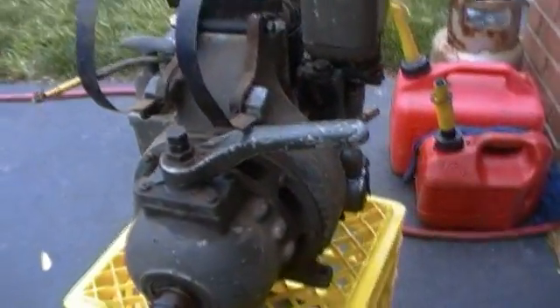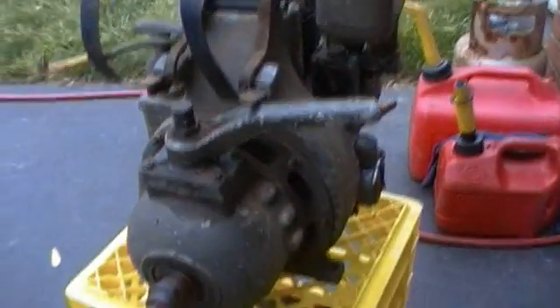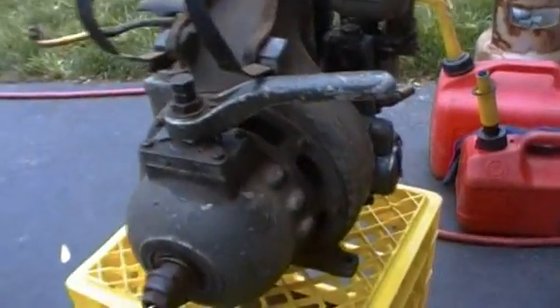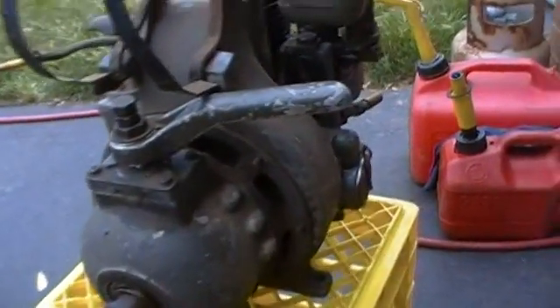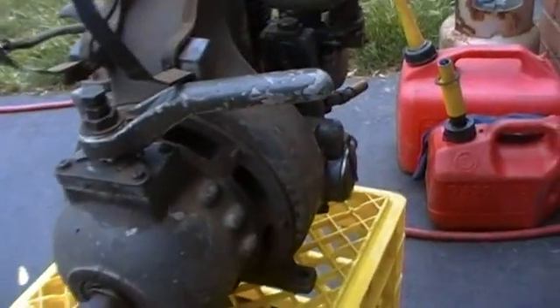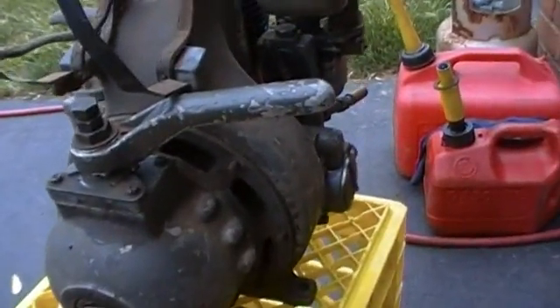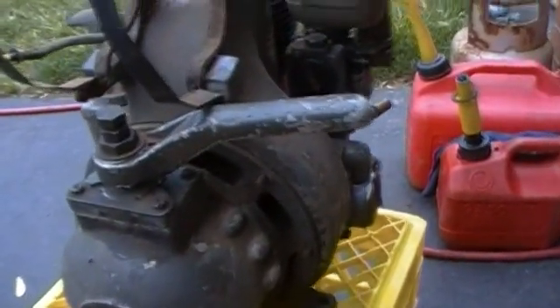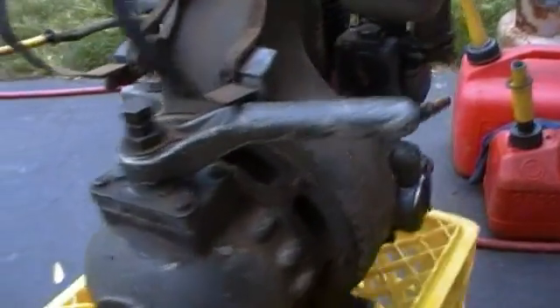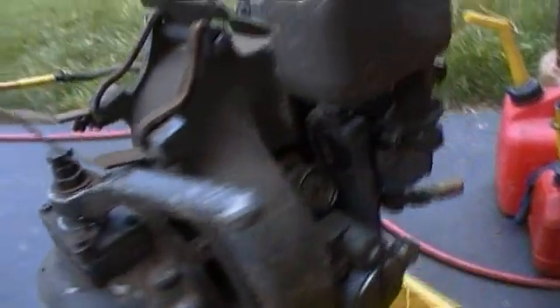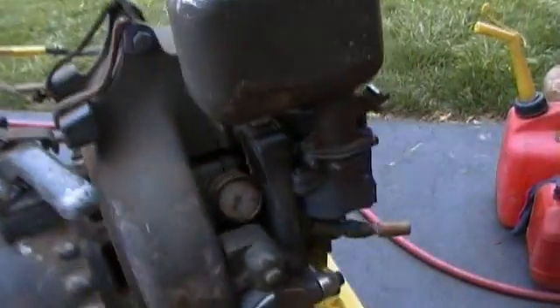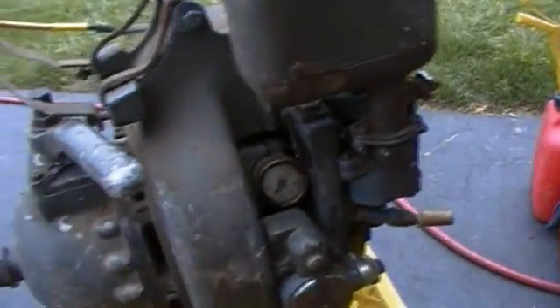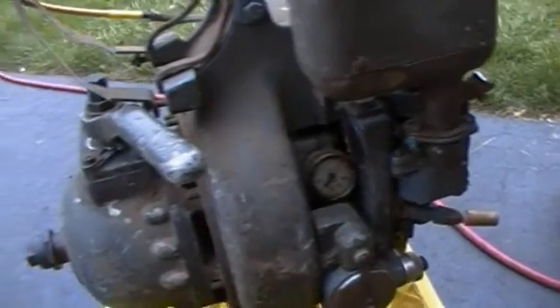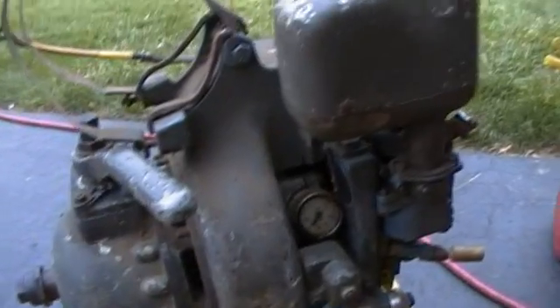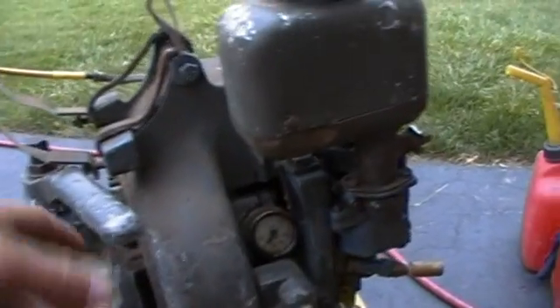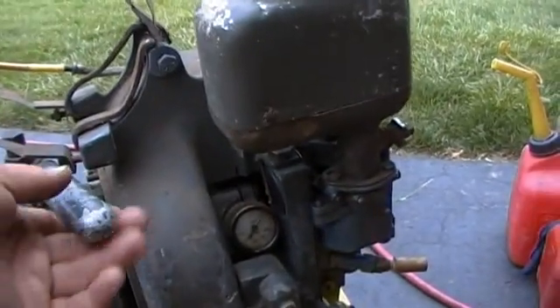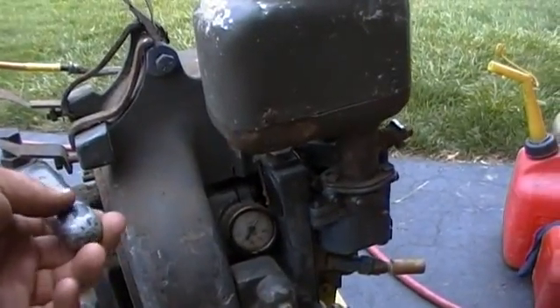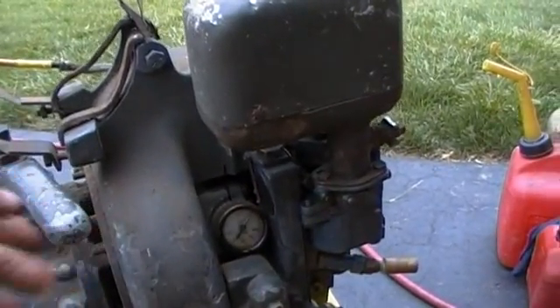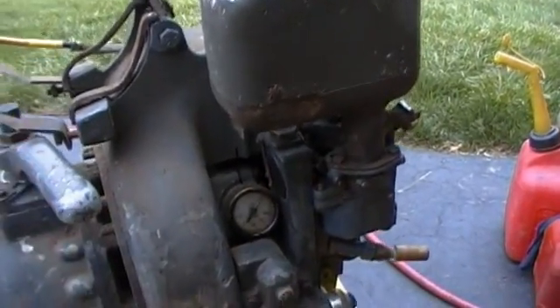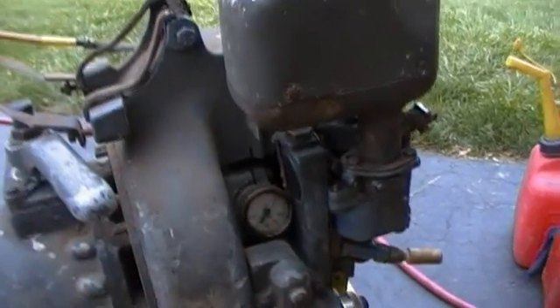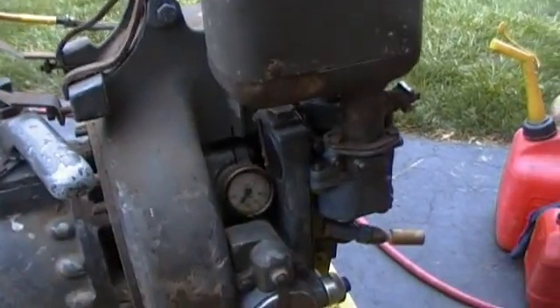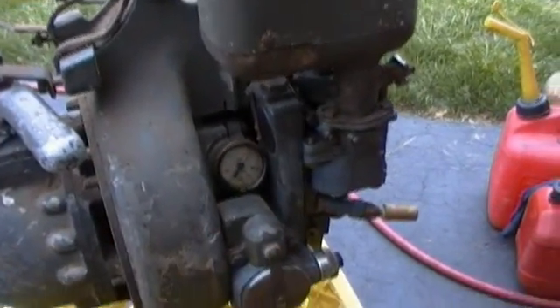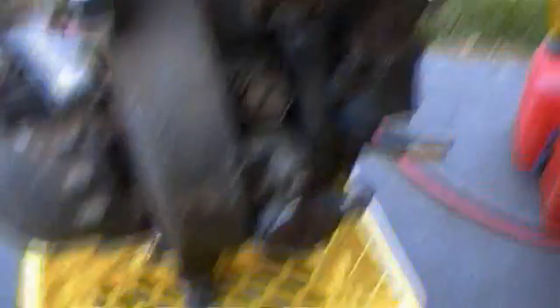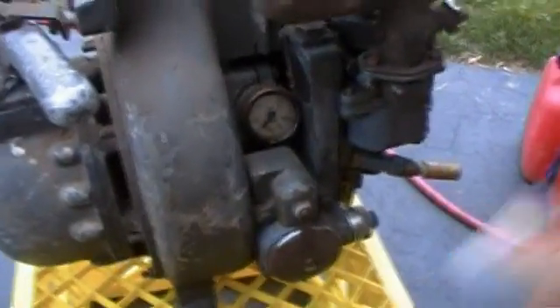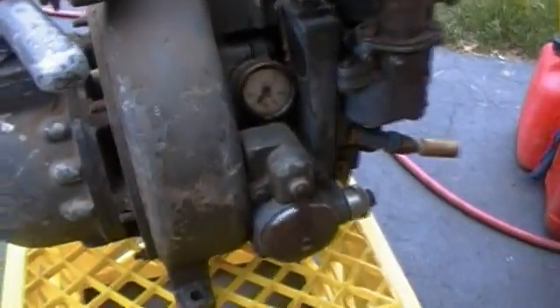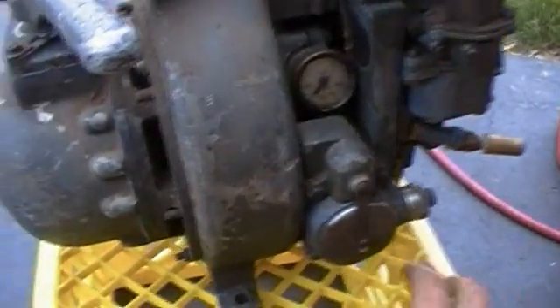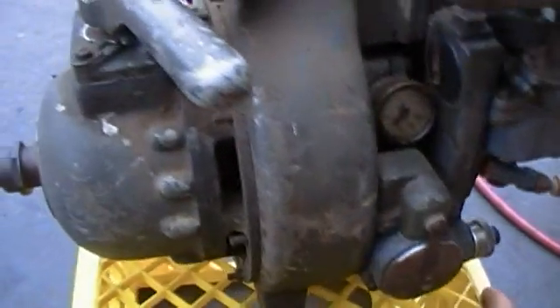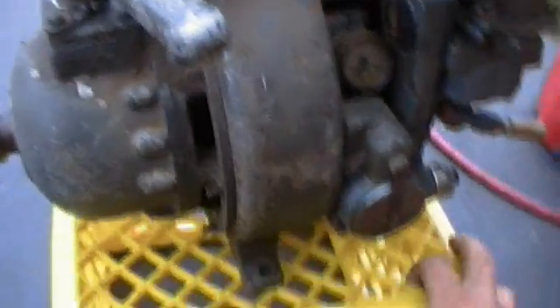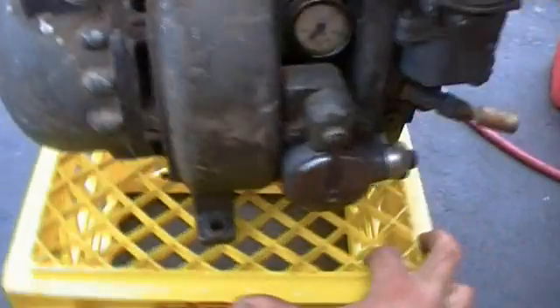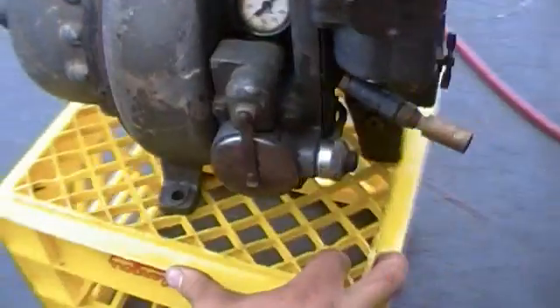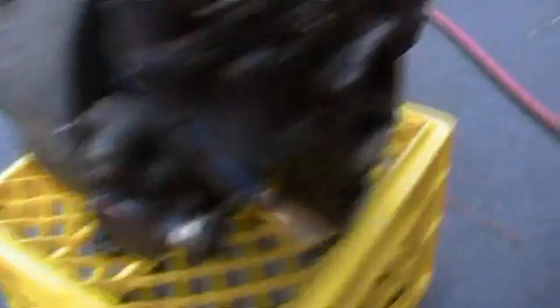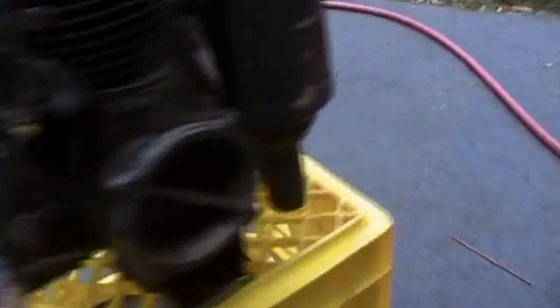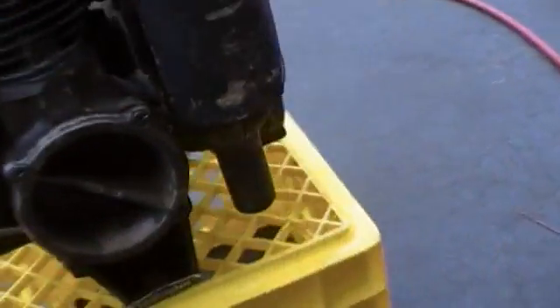I'm thinking it's military, just because of the green paint on it — the color. It's definitely a German-made engine; all the lettering on it is in German.